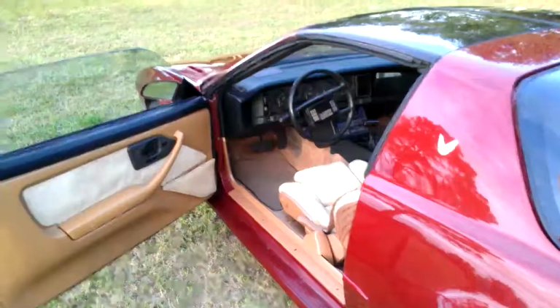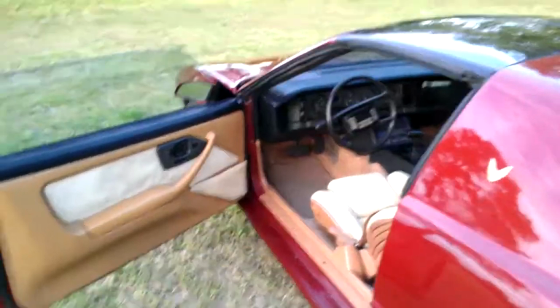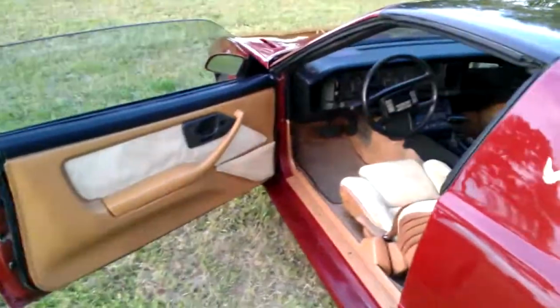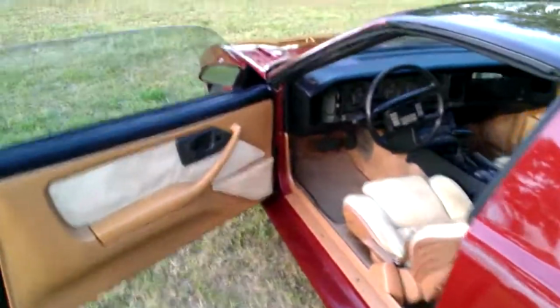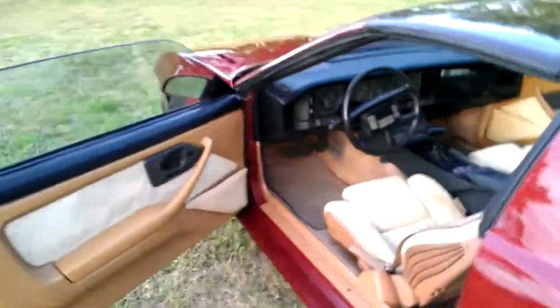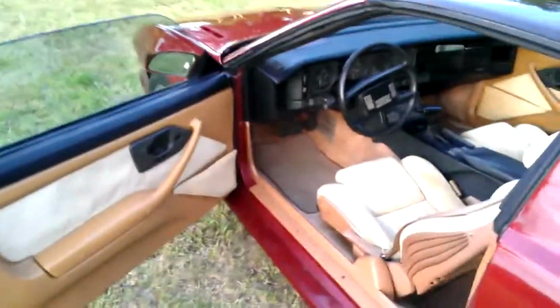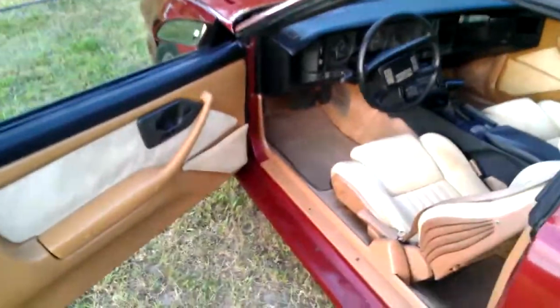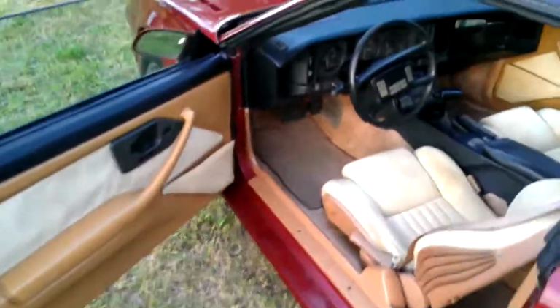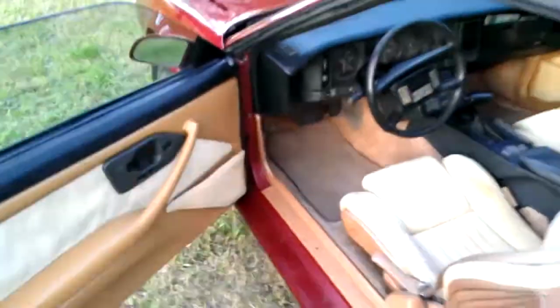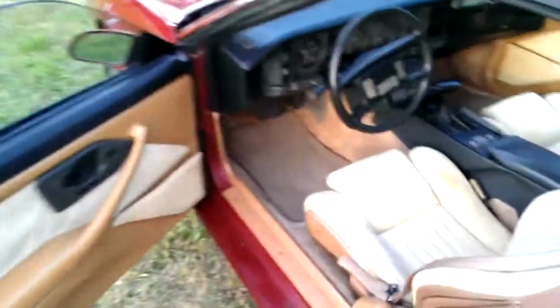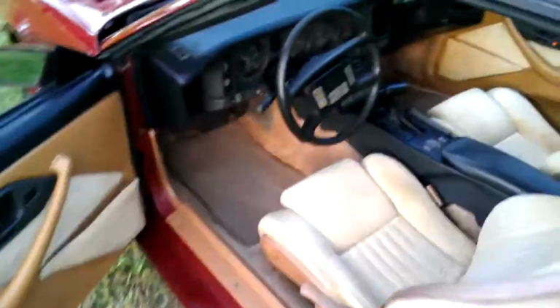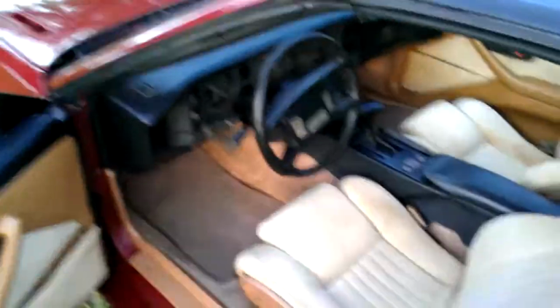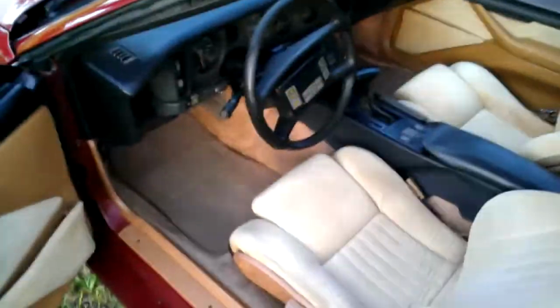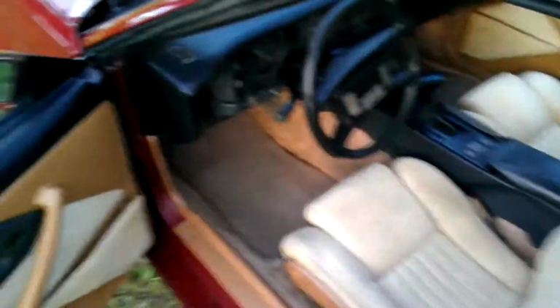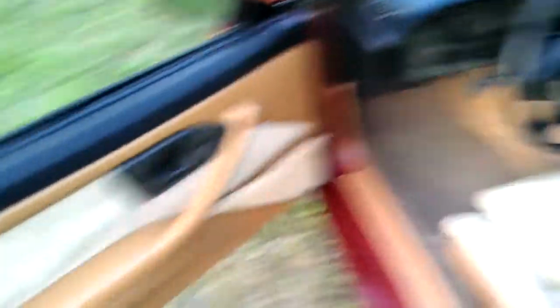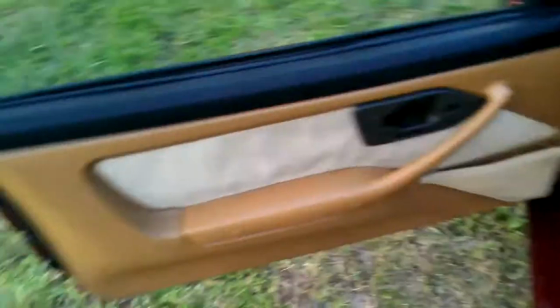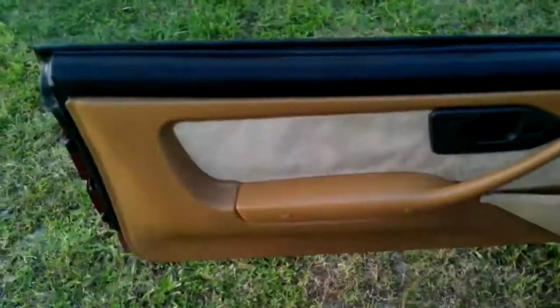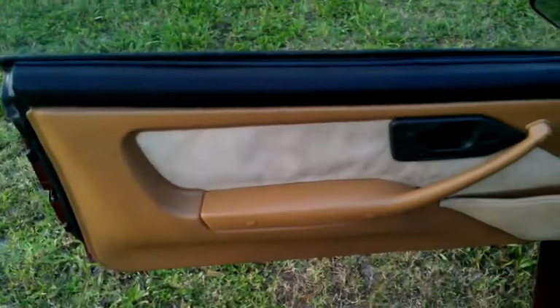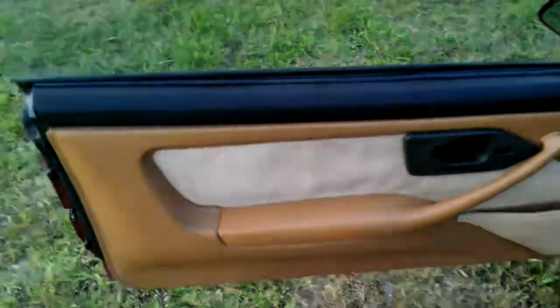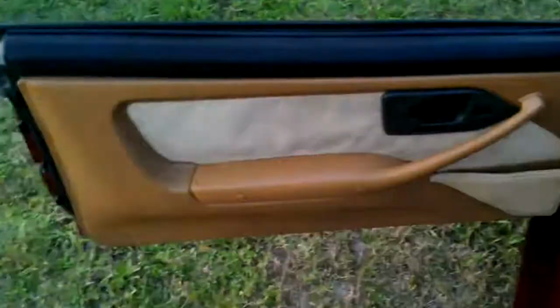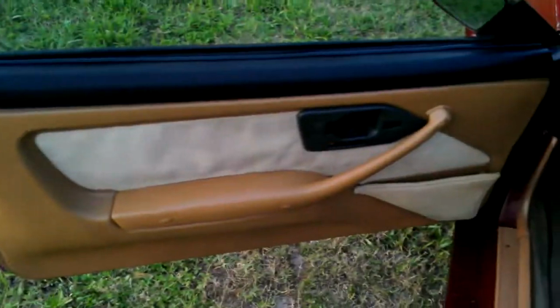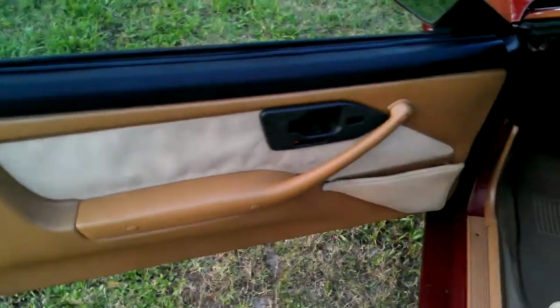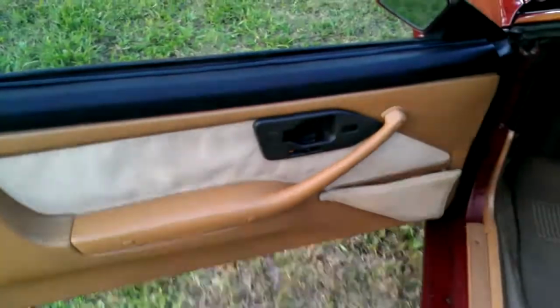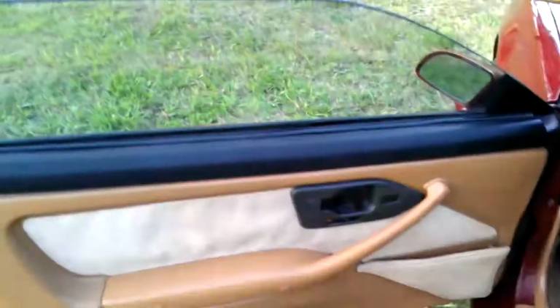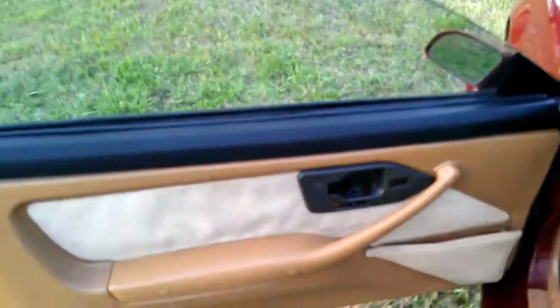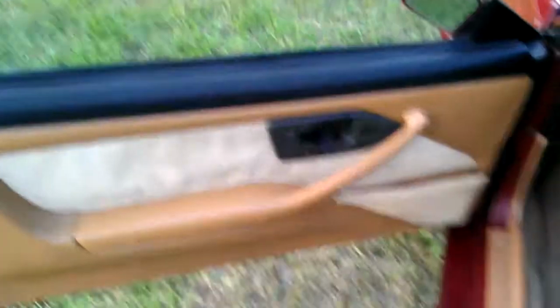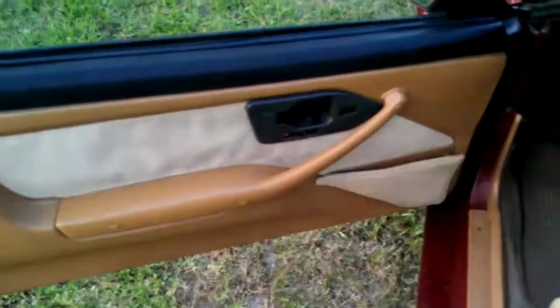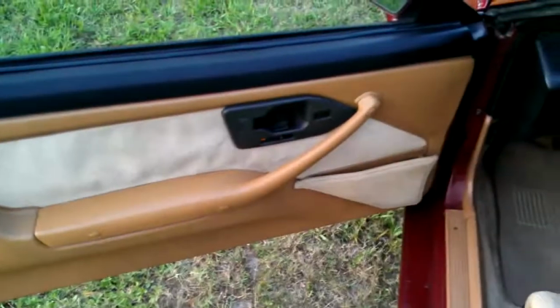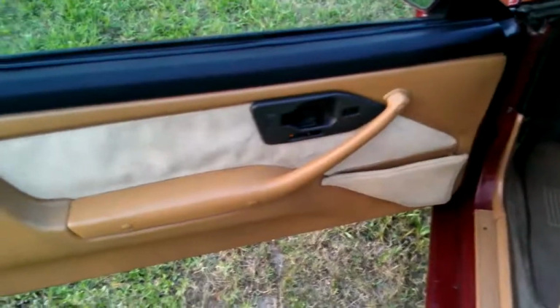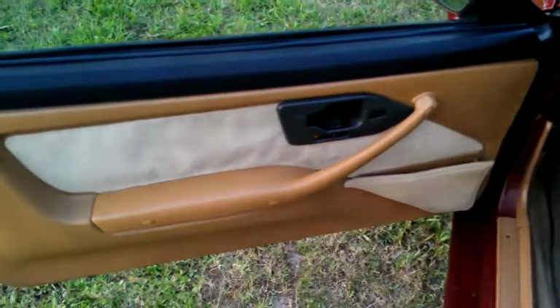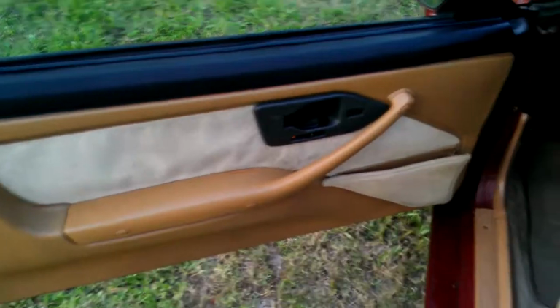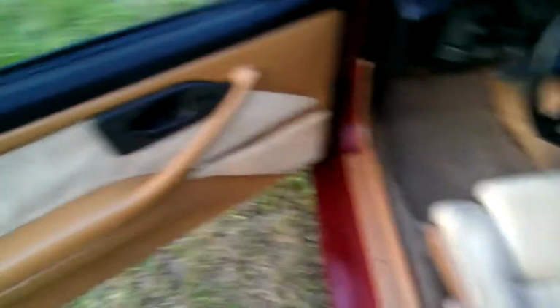Alright Steve, this is the video of the interior of the car. As you can see, the door panels are in good condition. There's no scratches or rips on the cloth.